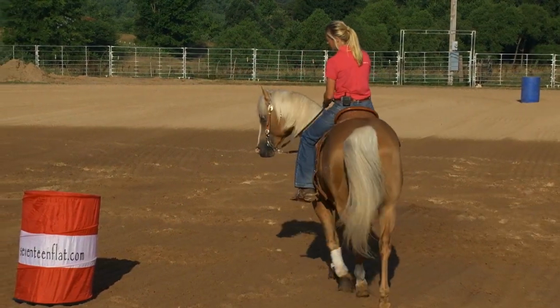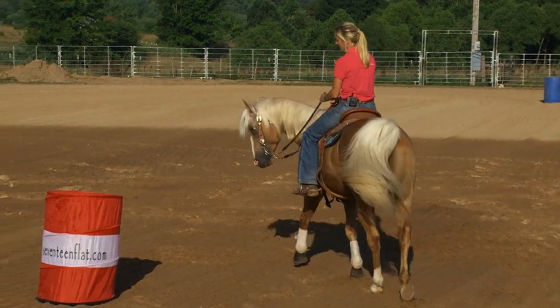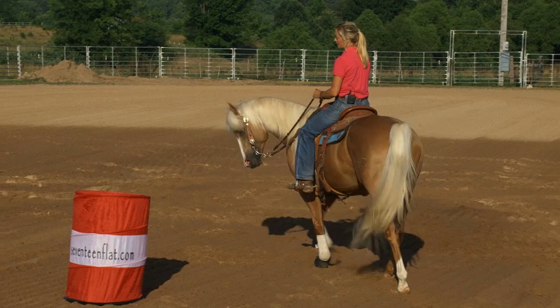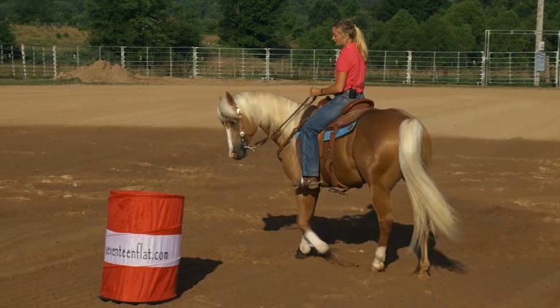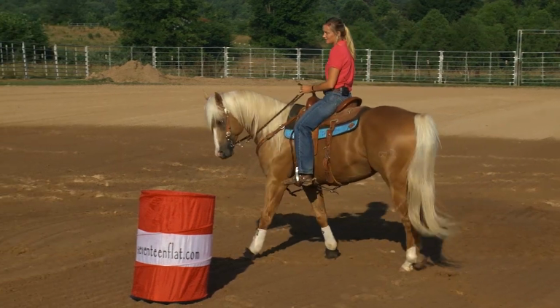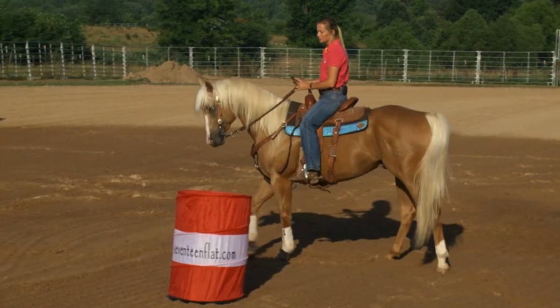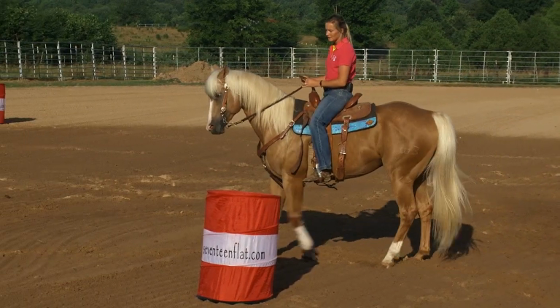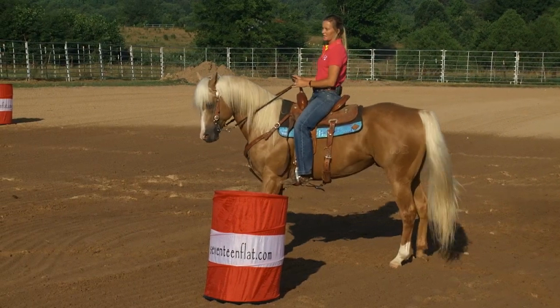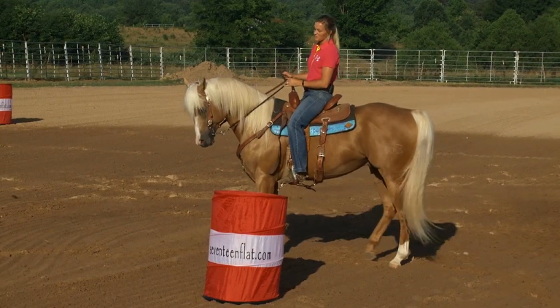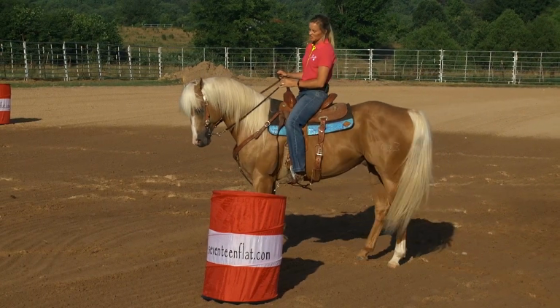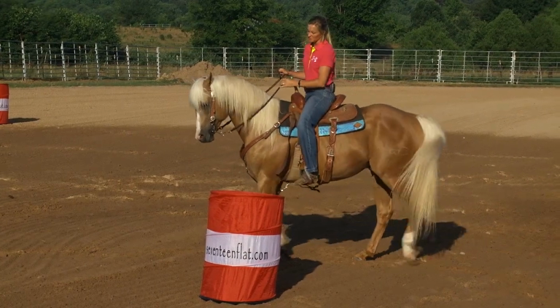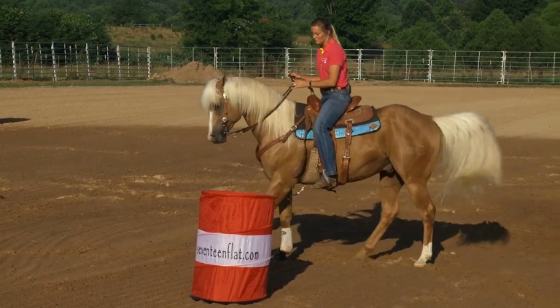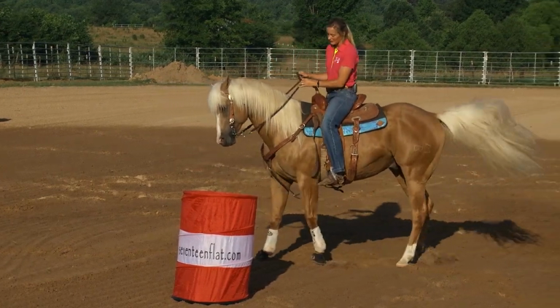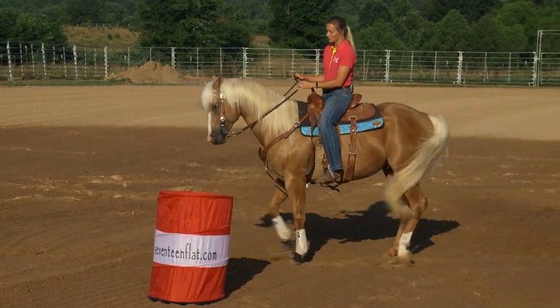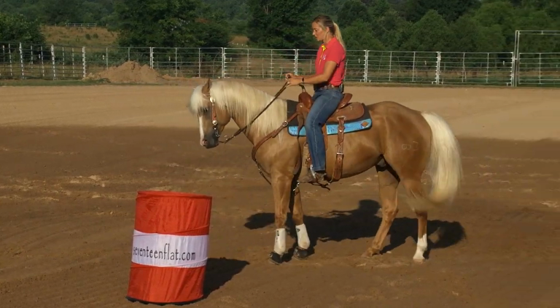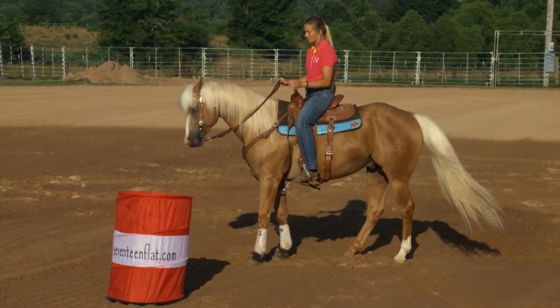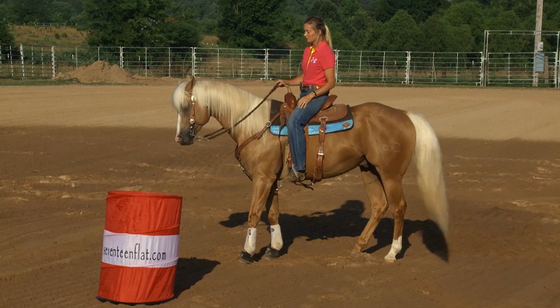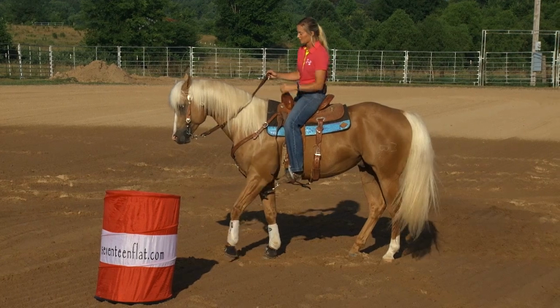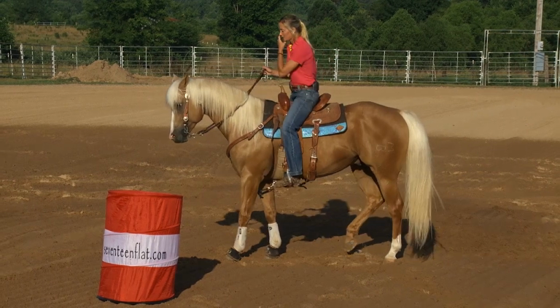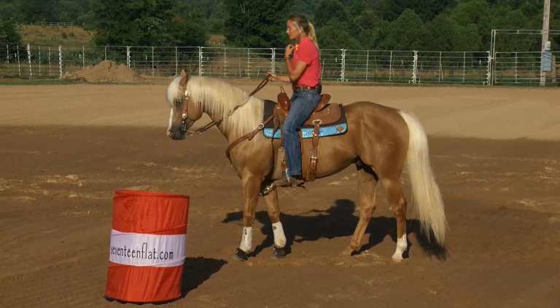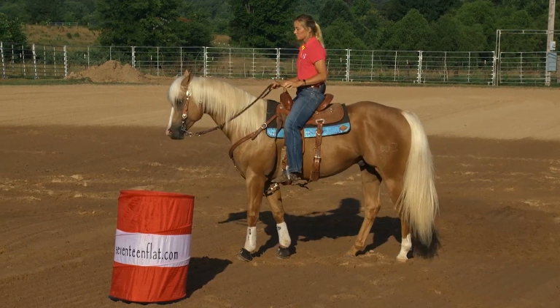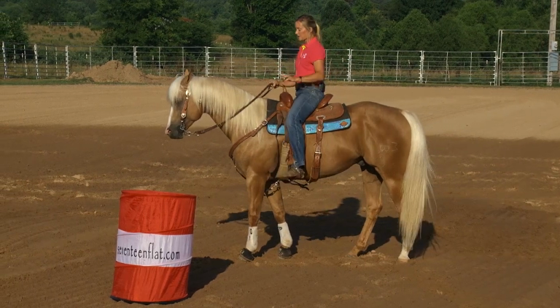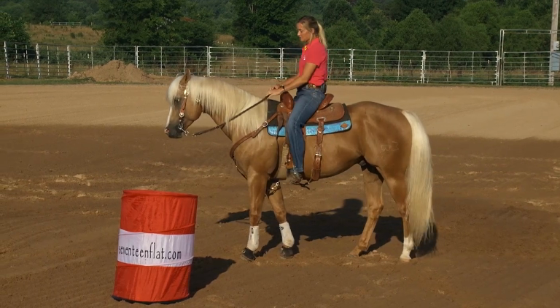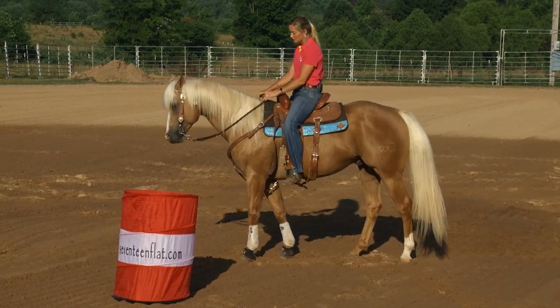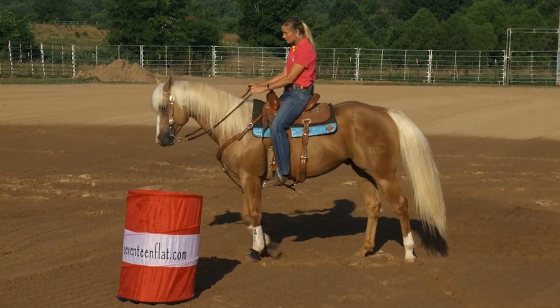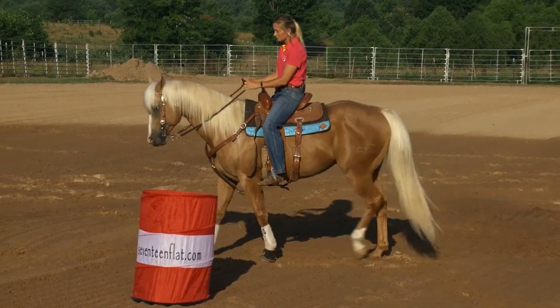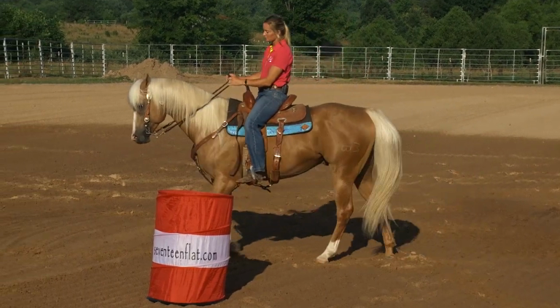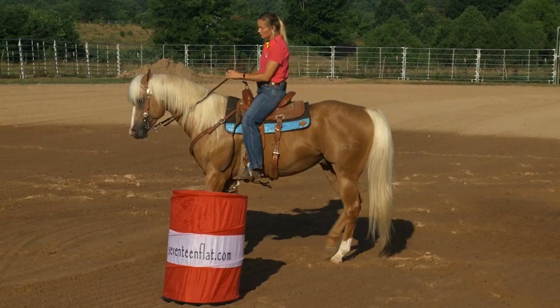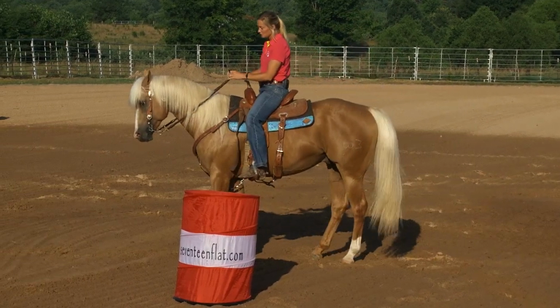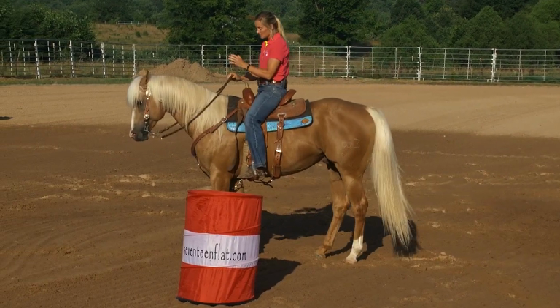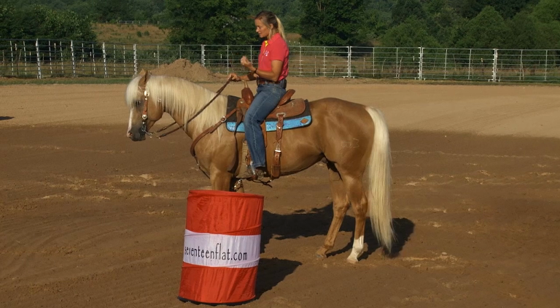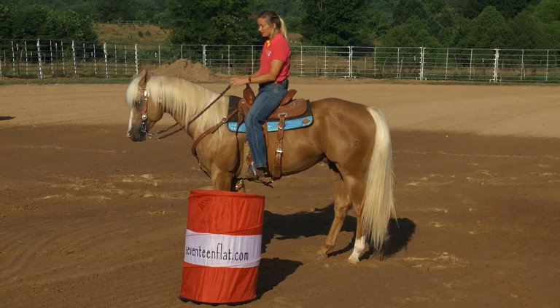And I know this may sound really difficult, and maybe a little too picky — whatever you want to call it — but it is one of my pet peeves. I want this horse to come up here, get on his hind end.